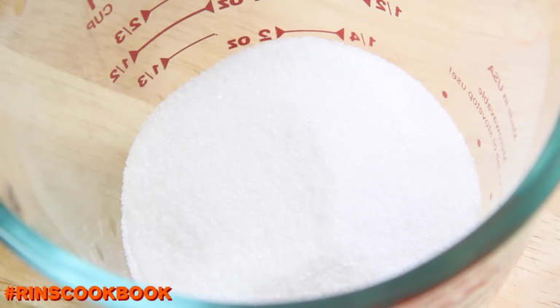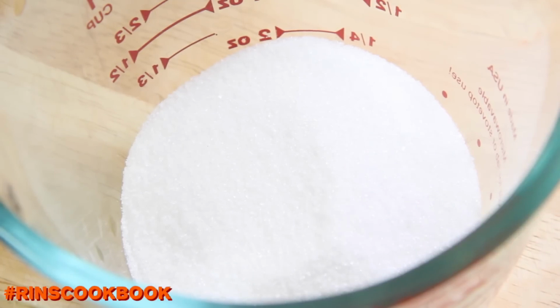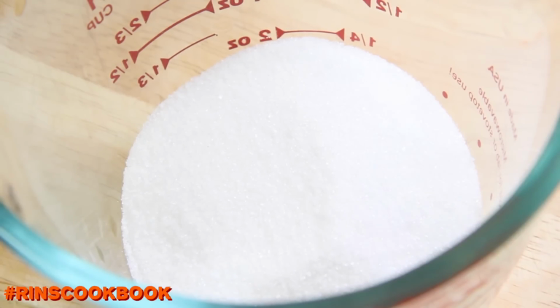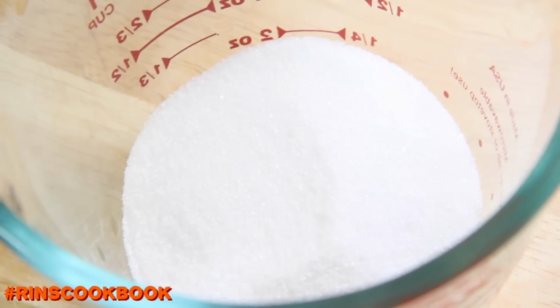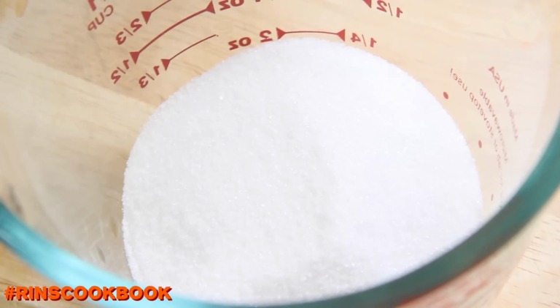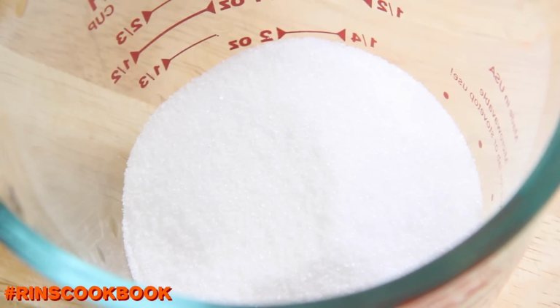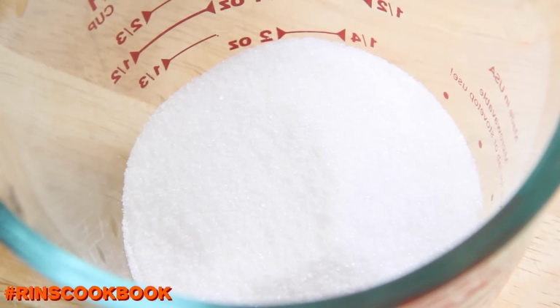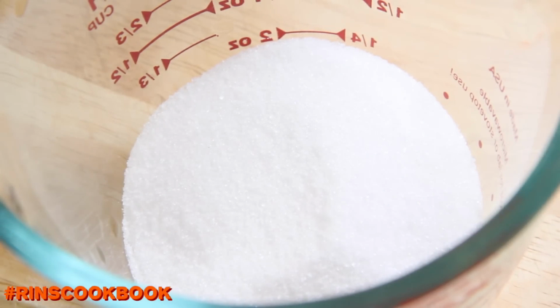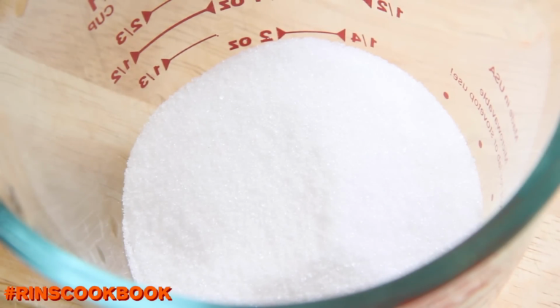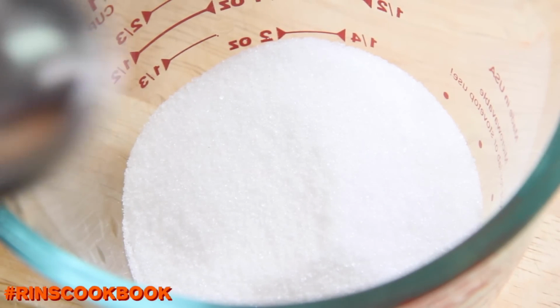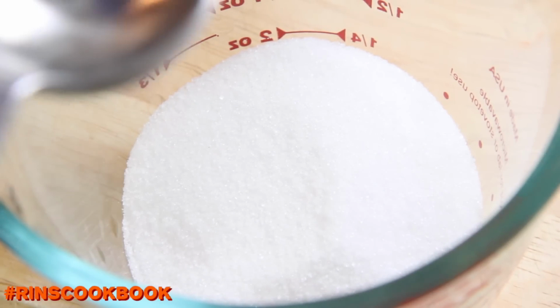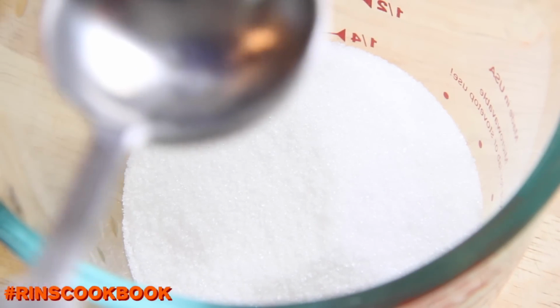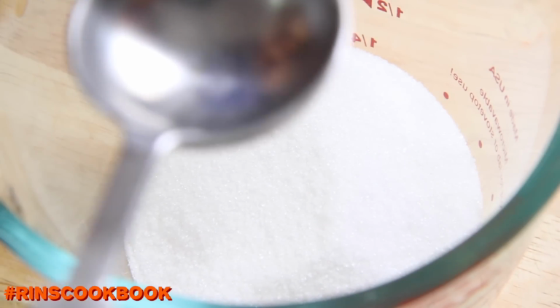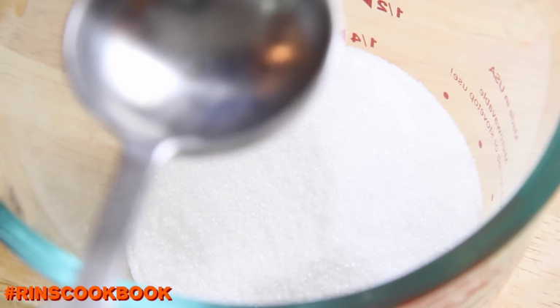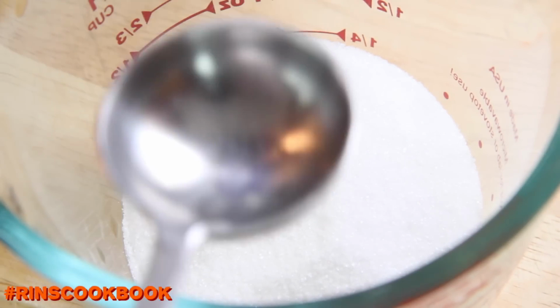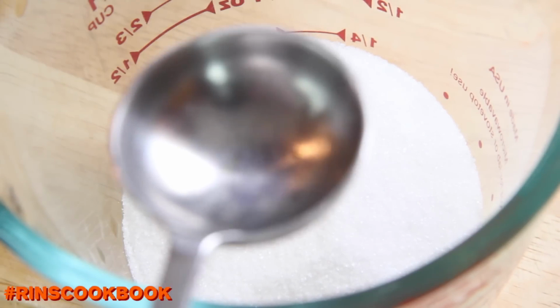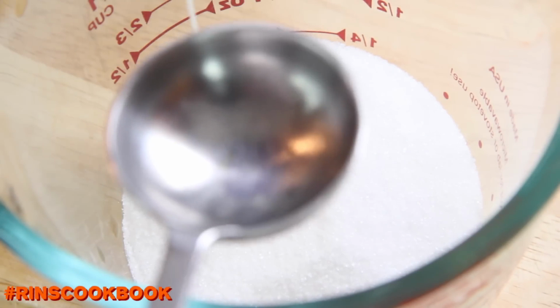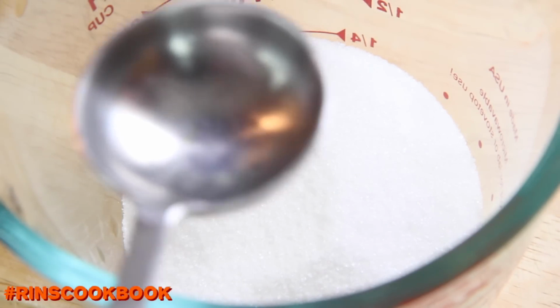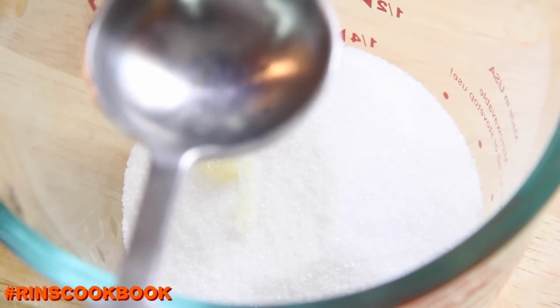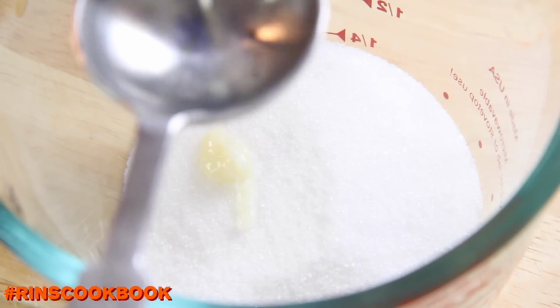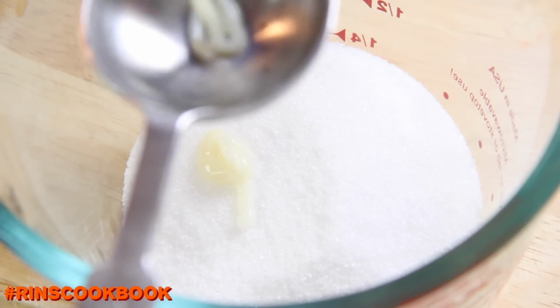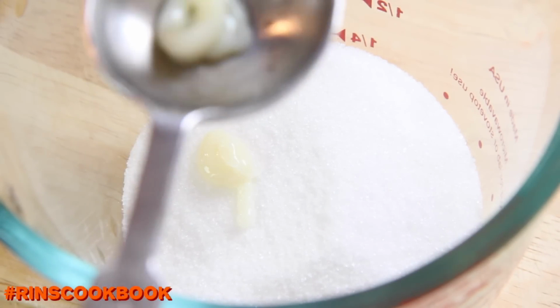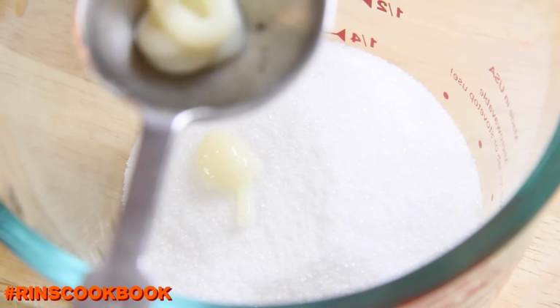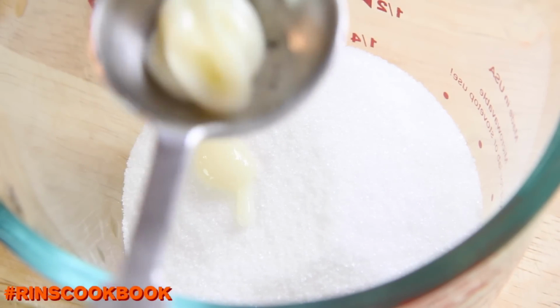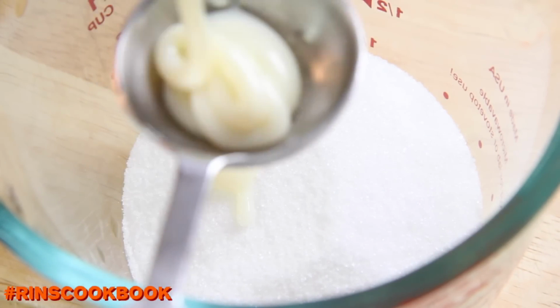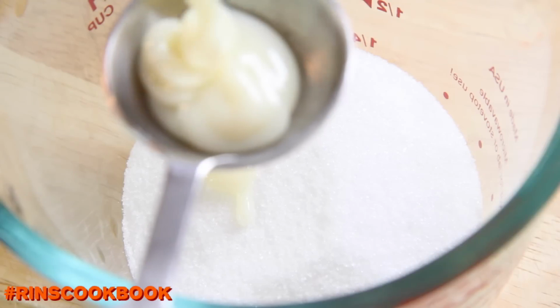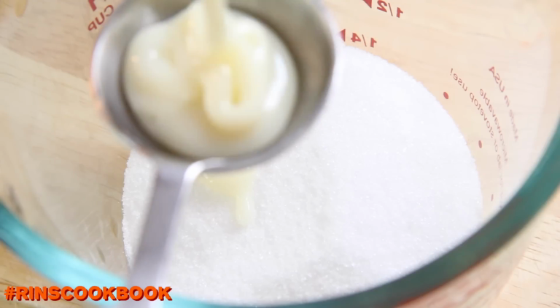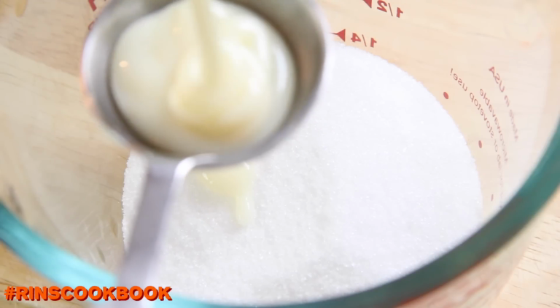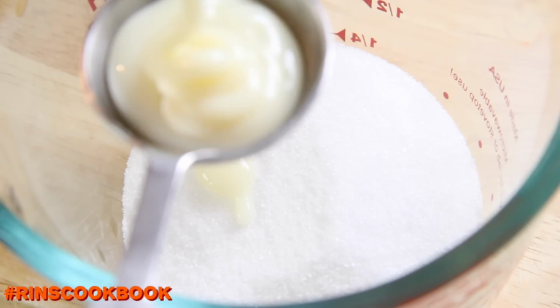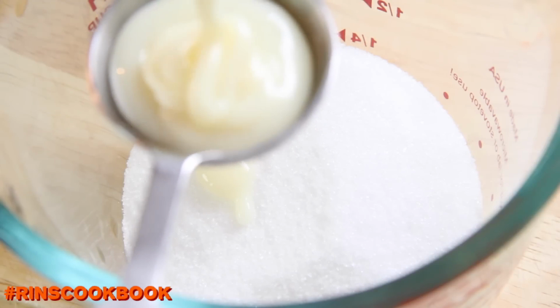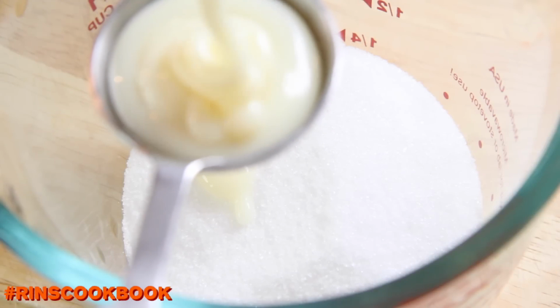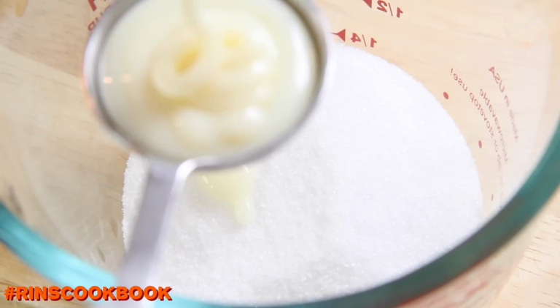In a new container, put in the sugar and the condensed milk.